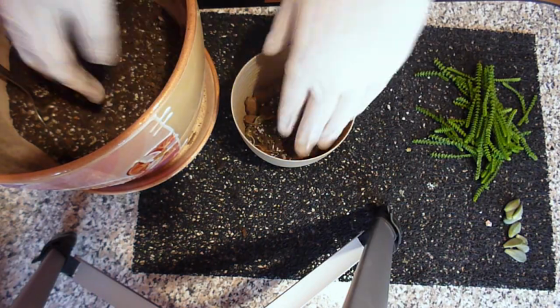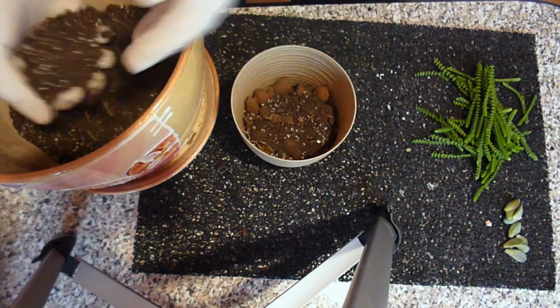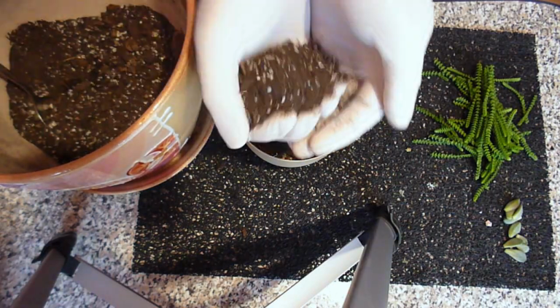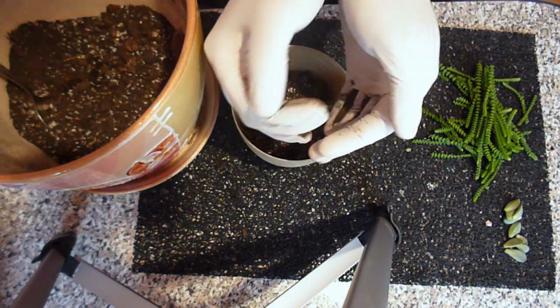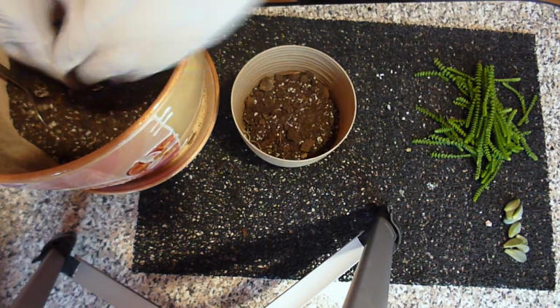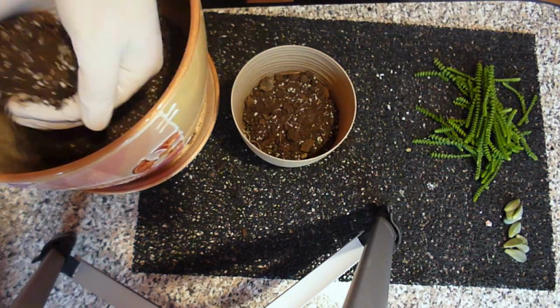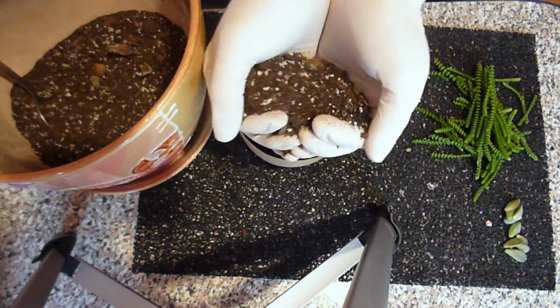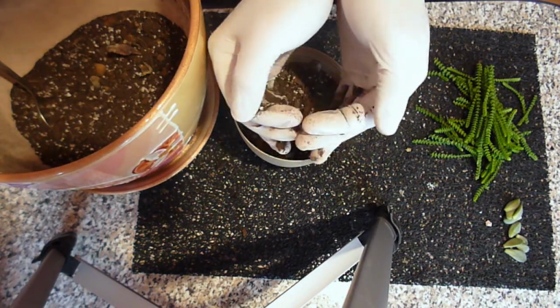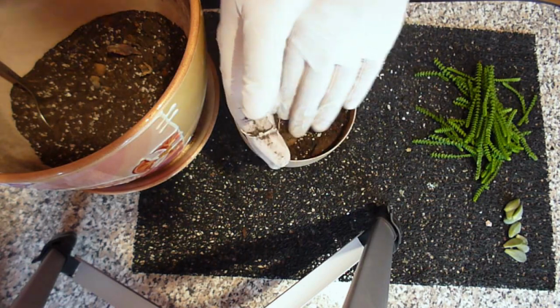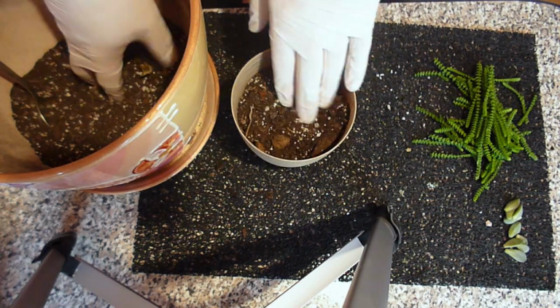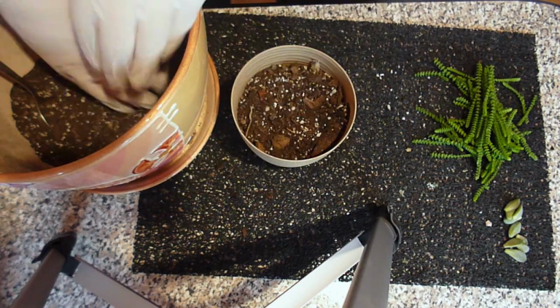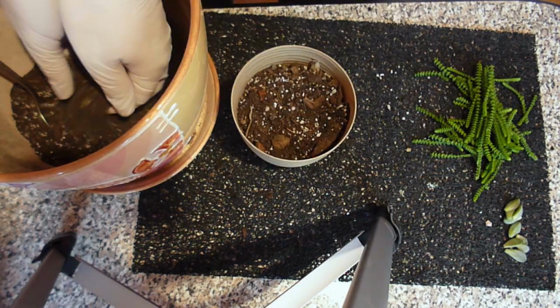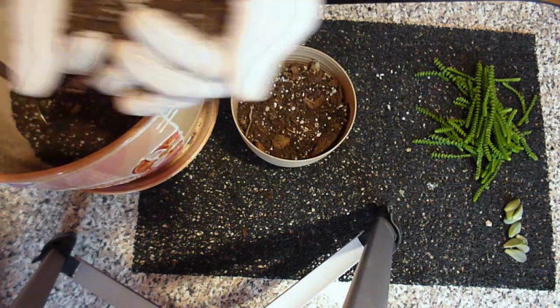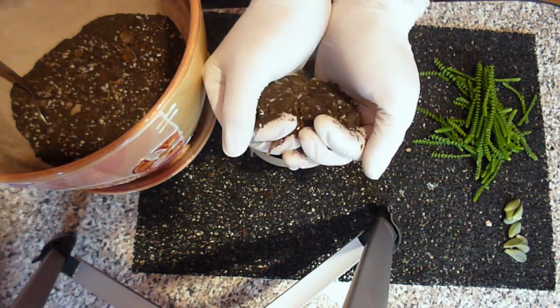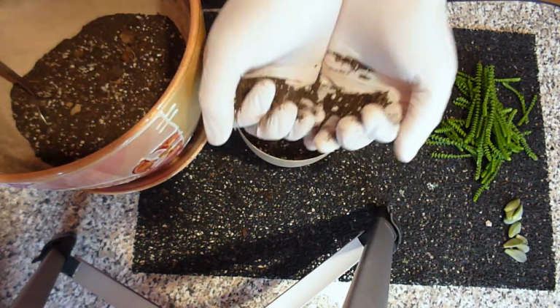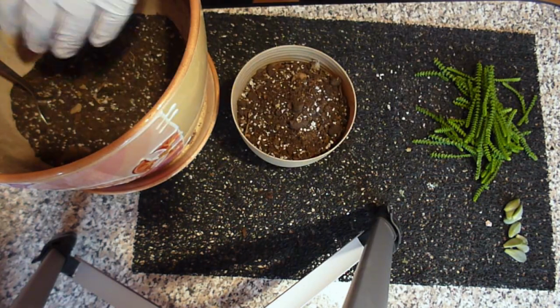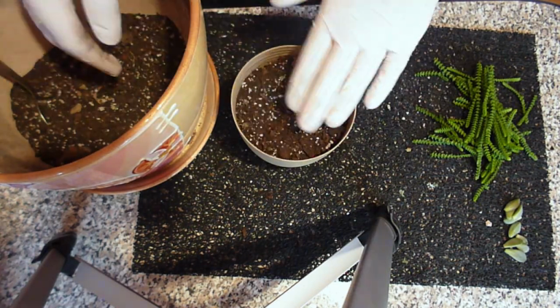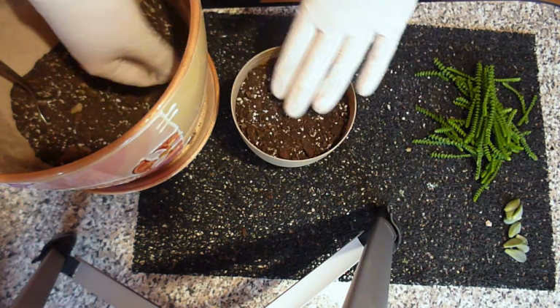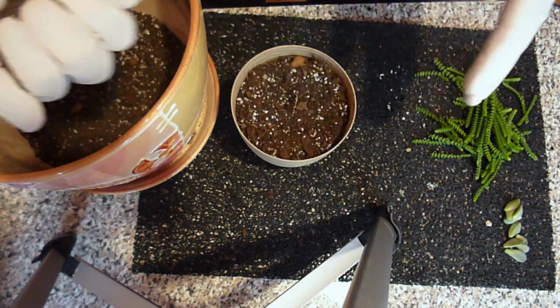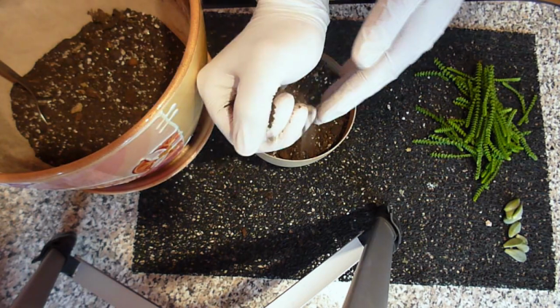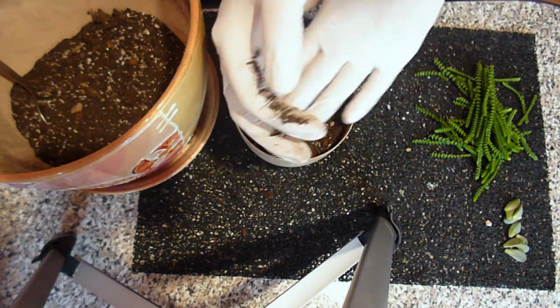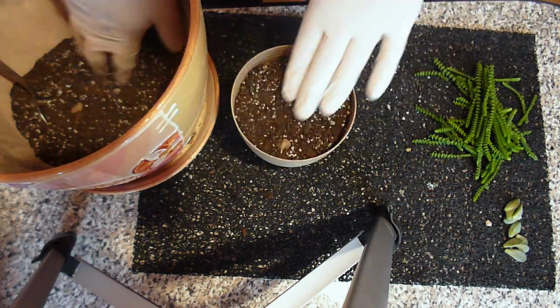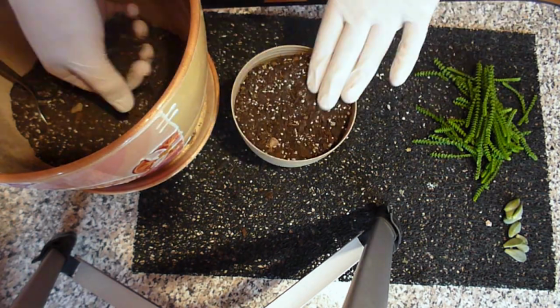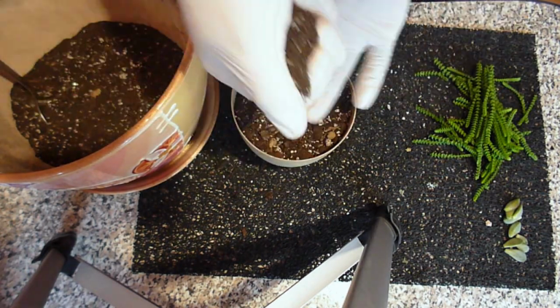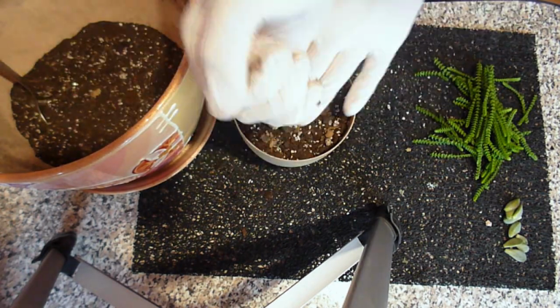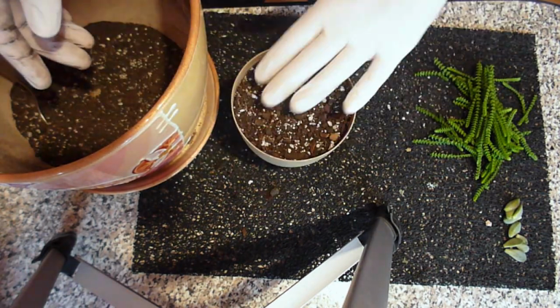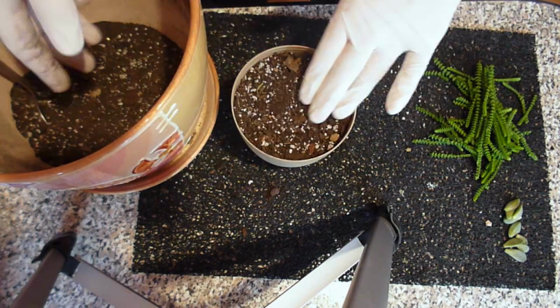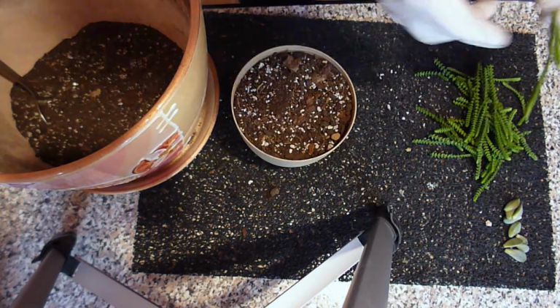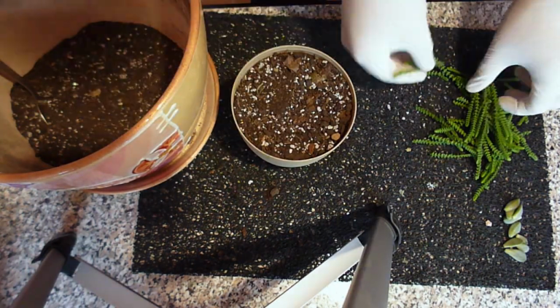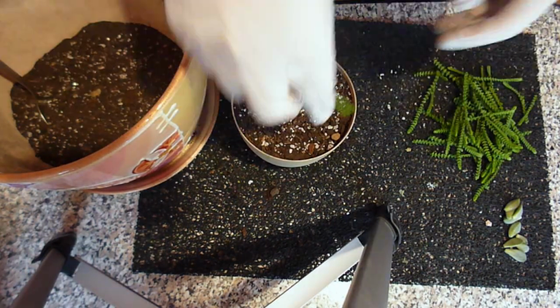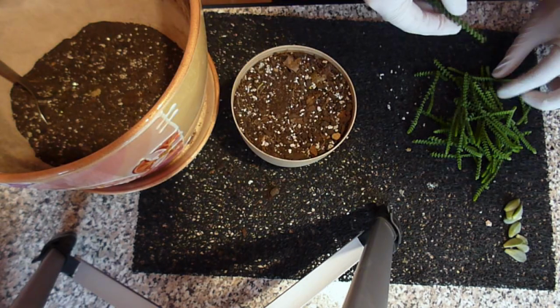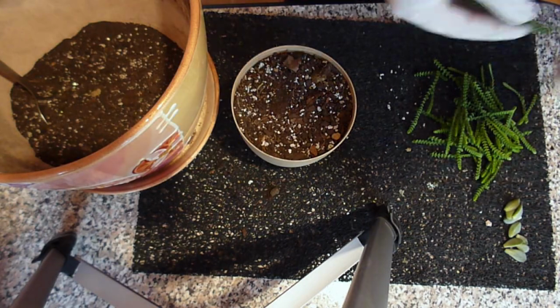As this Crassula species is a fast-growing plant, the soil mix consists of peat and perlite, which makes the soil hold moisture better than mineral substrate, which I use for cacti and other slow-growing plants. You can make your own soil mix, but be careful with watering — don't let your succulent dry out or overwater it.